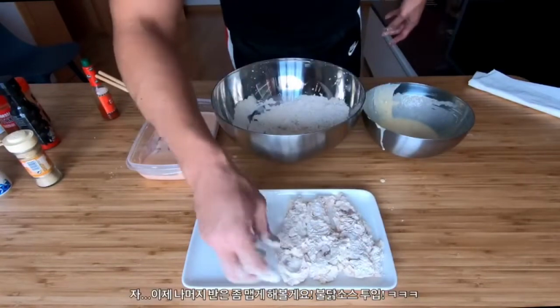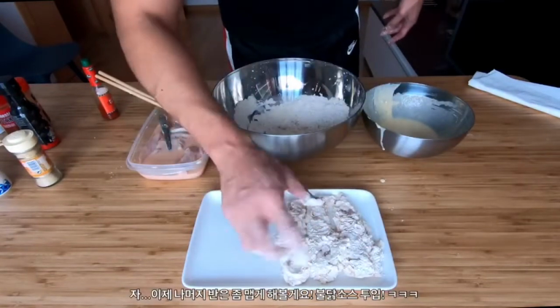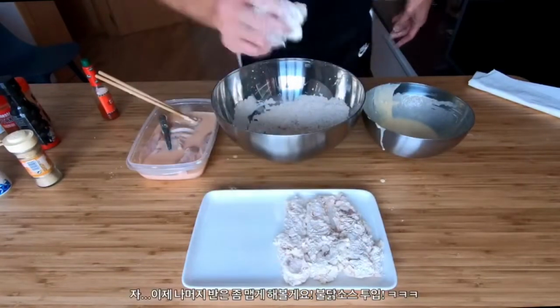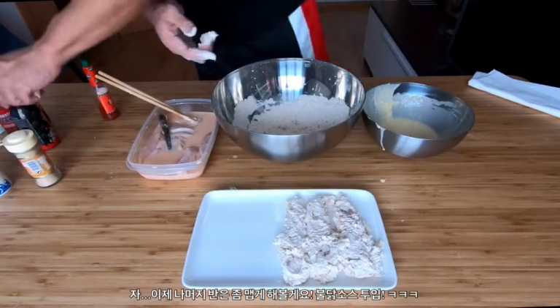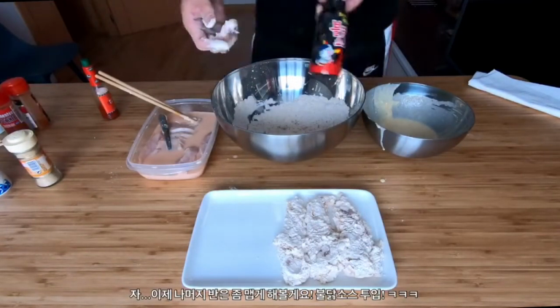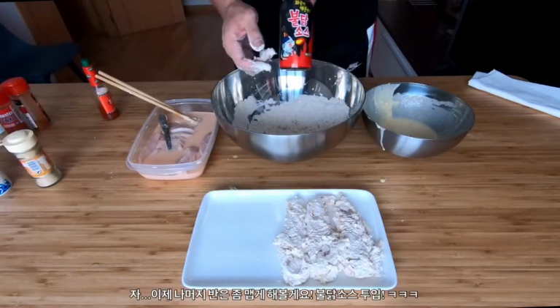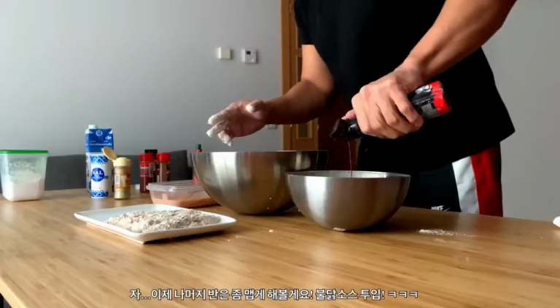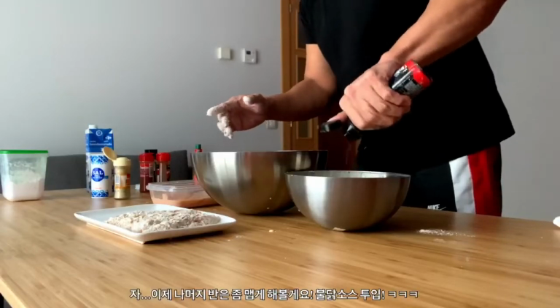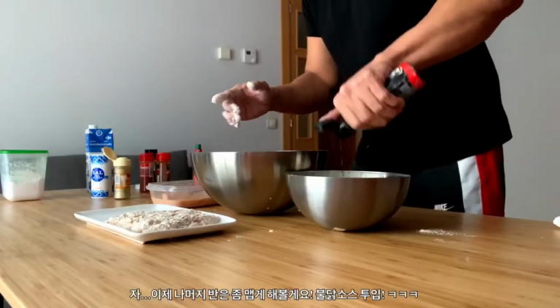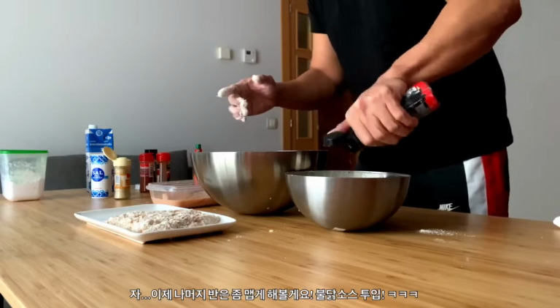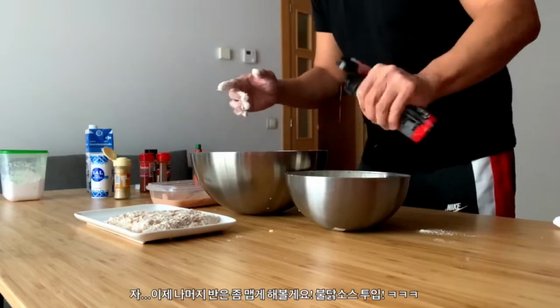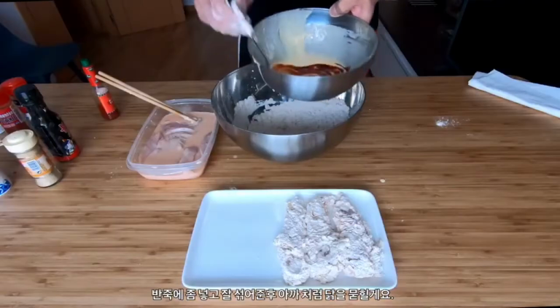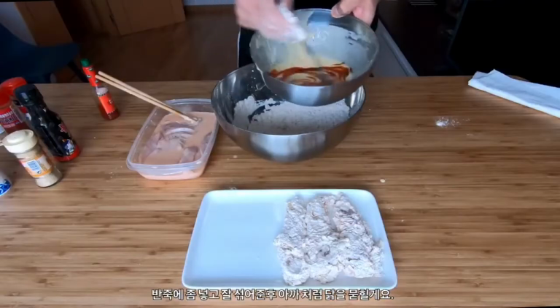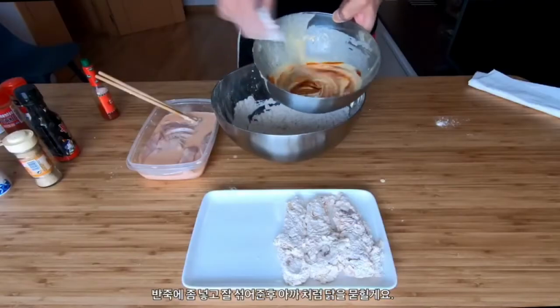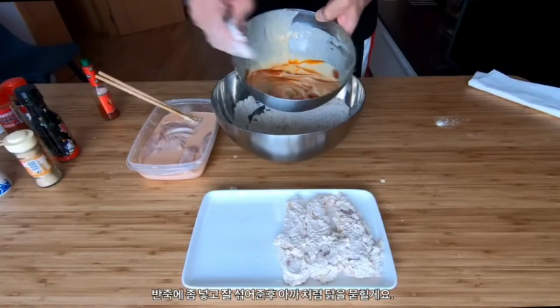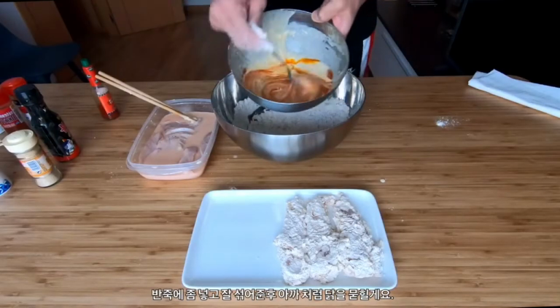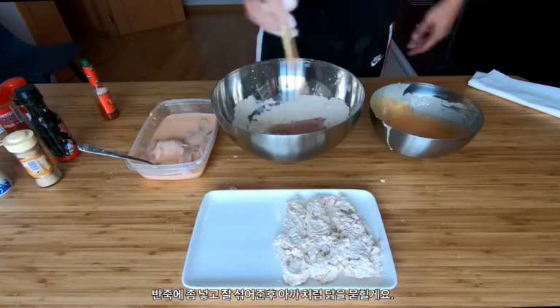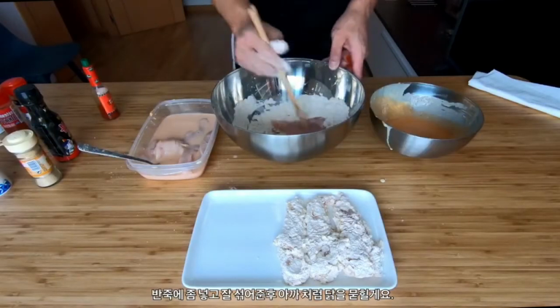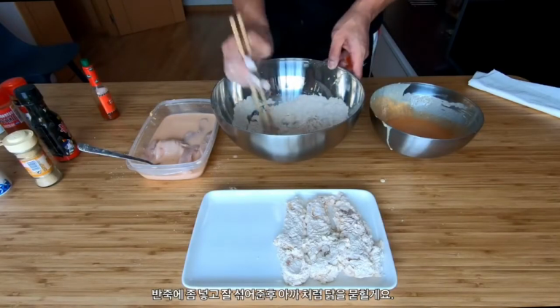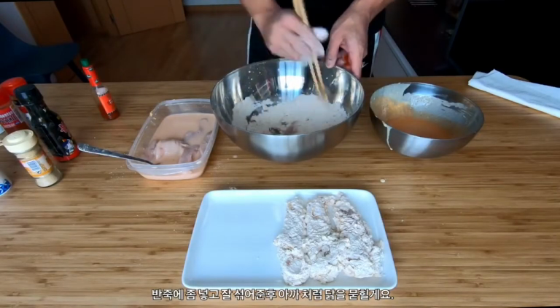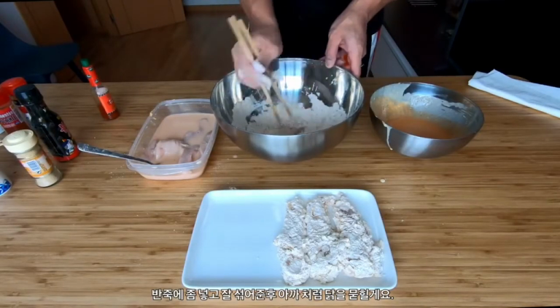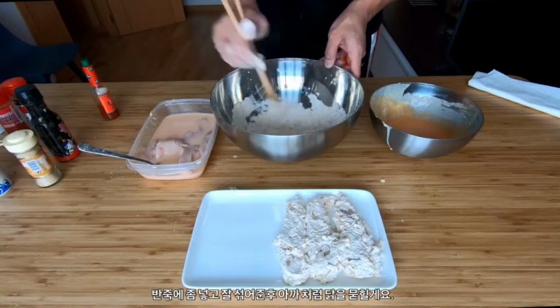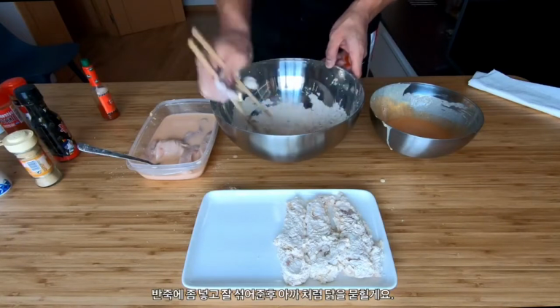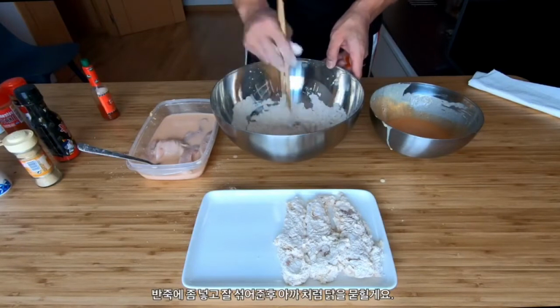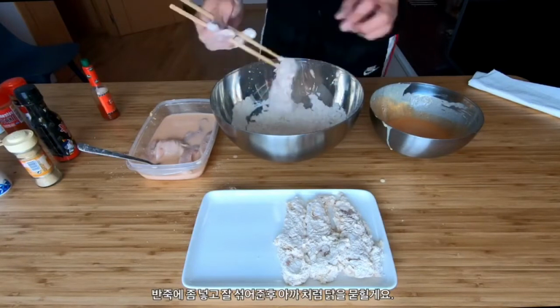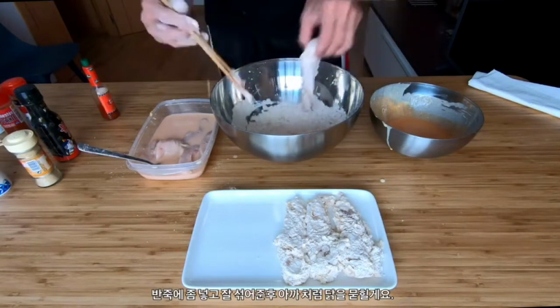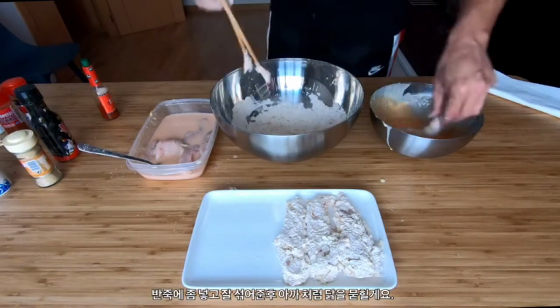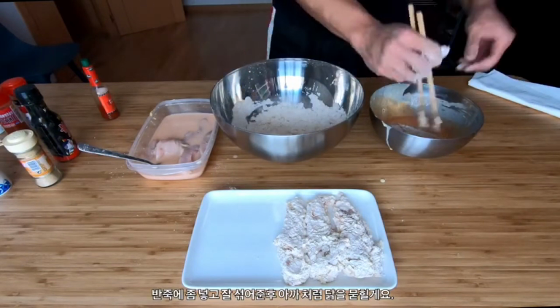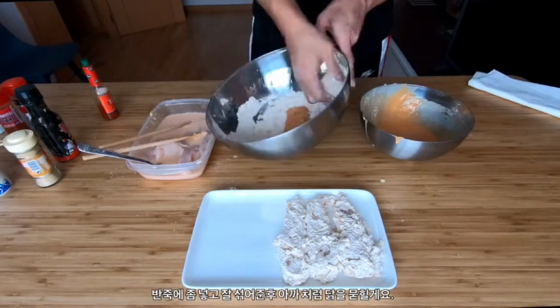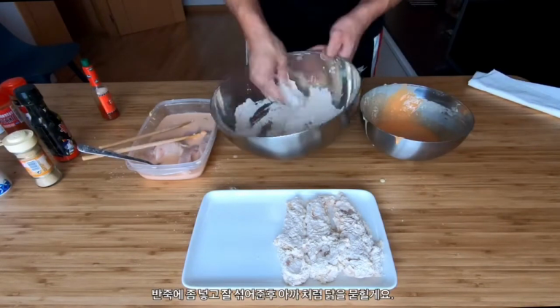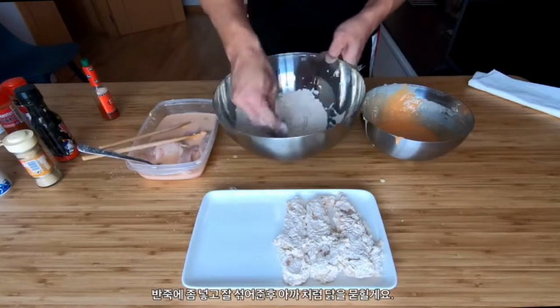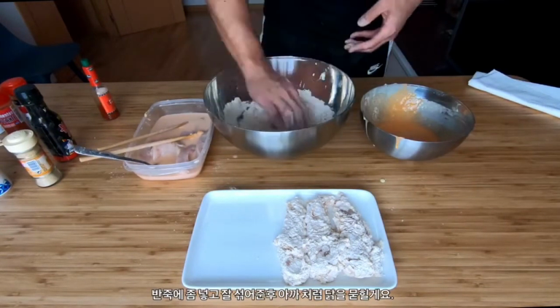For the last few pieces, I'm gonna try something. I like spicy fried chicken, so let me add some bulldog sauce to the batter and see what happens. Mix it in well and continue with the process — same as before, except hotter.